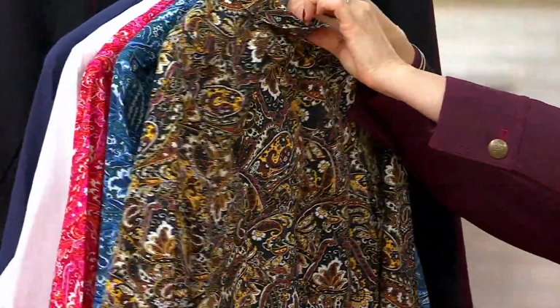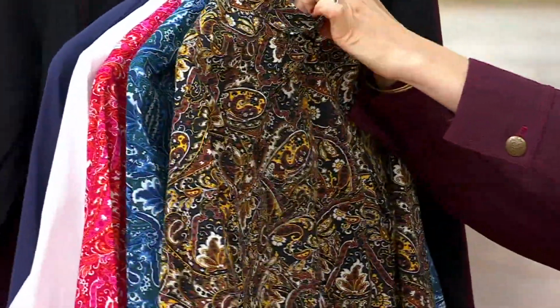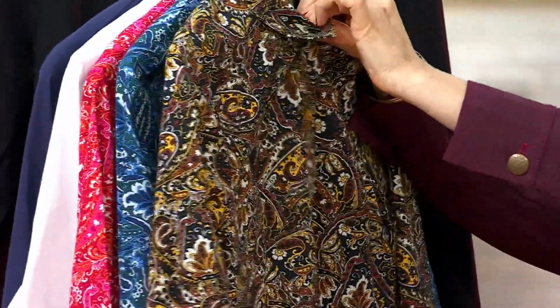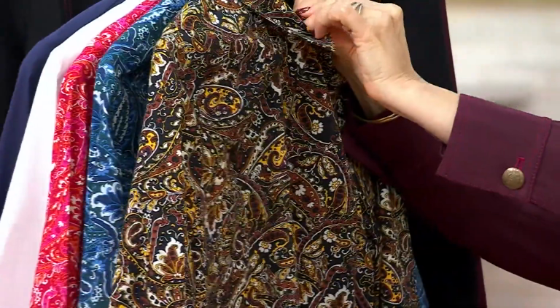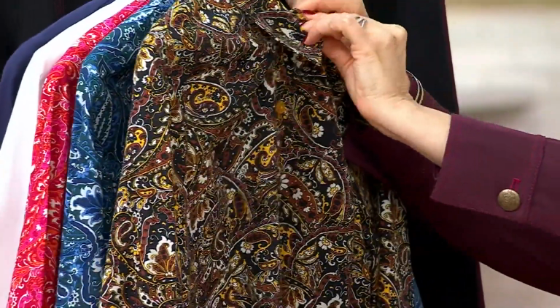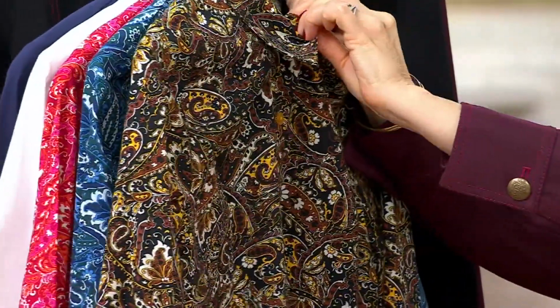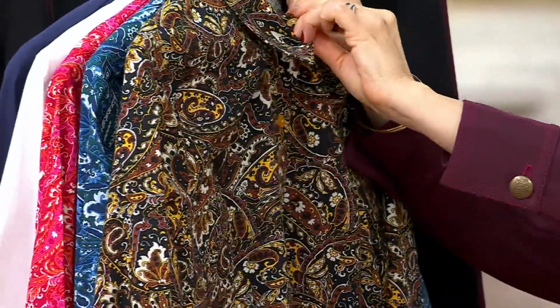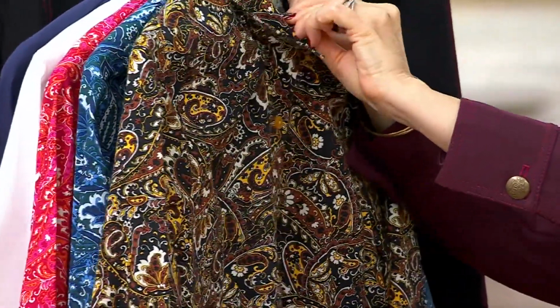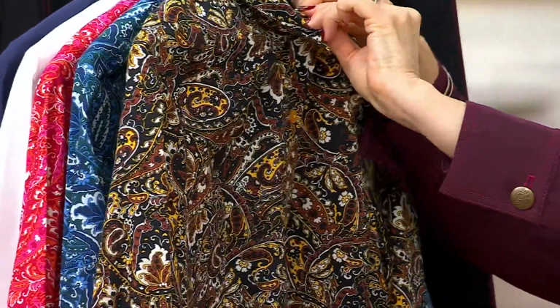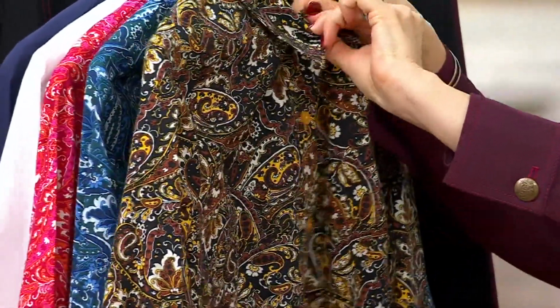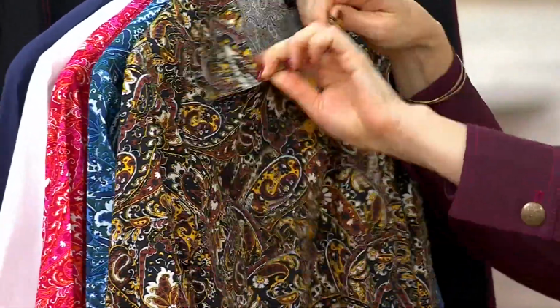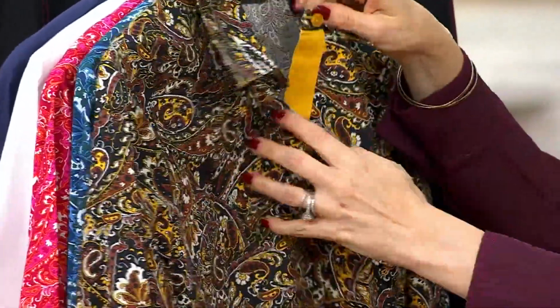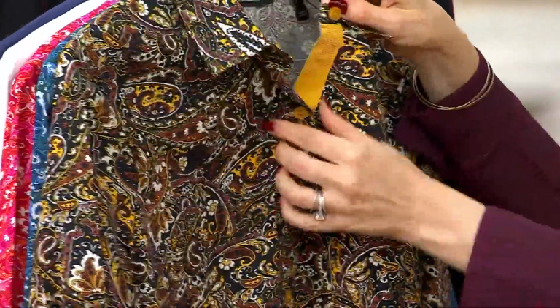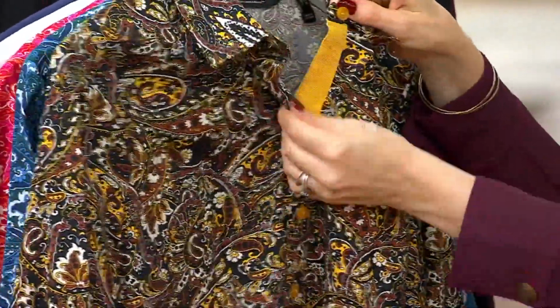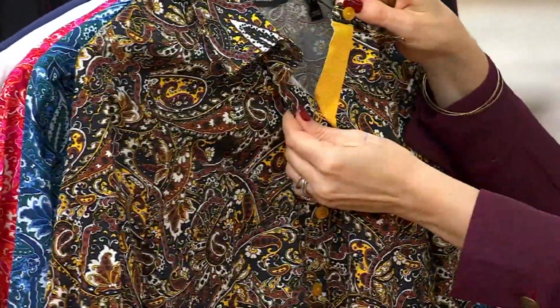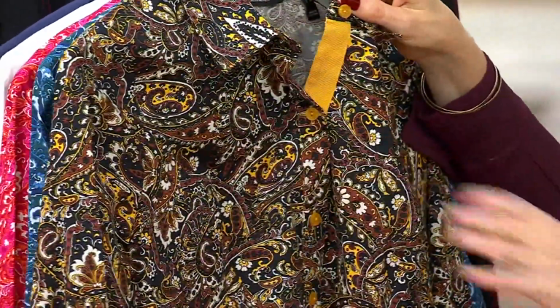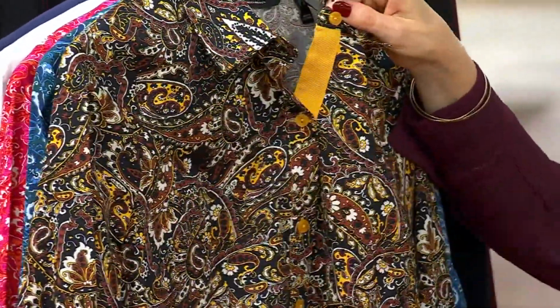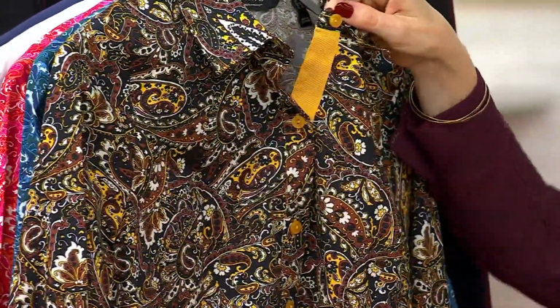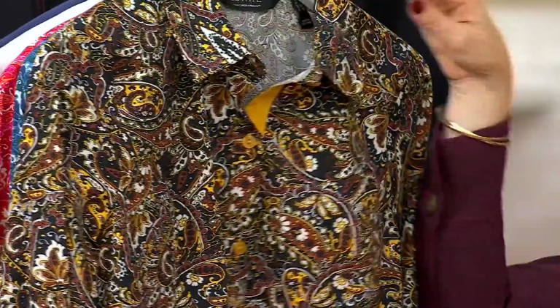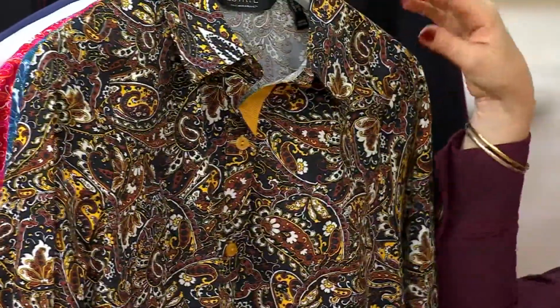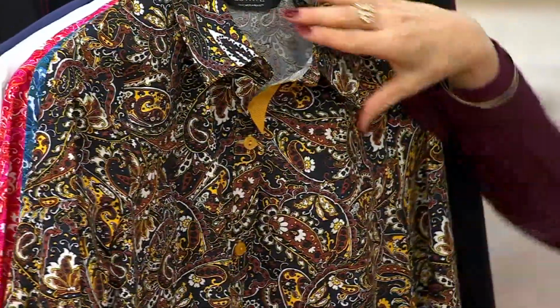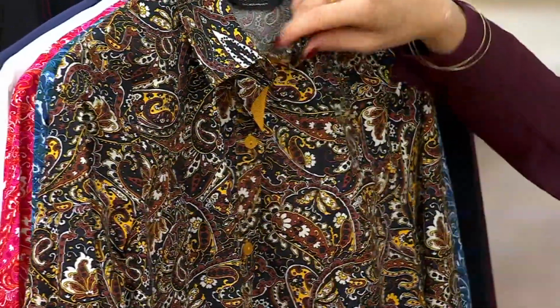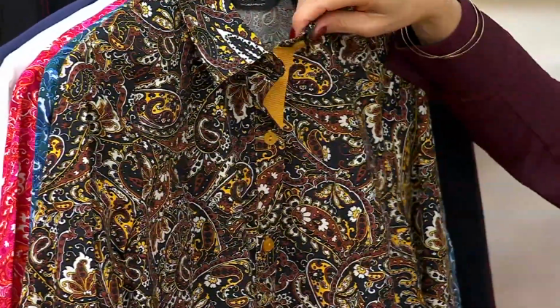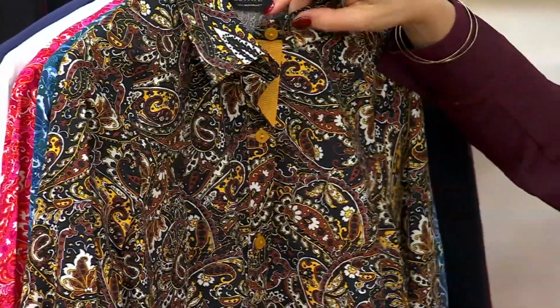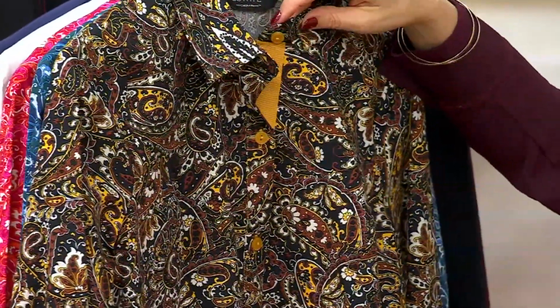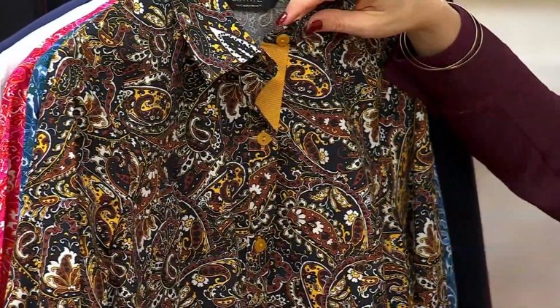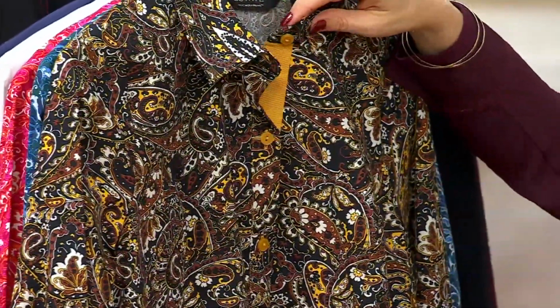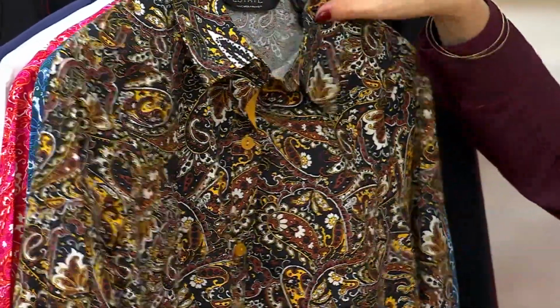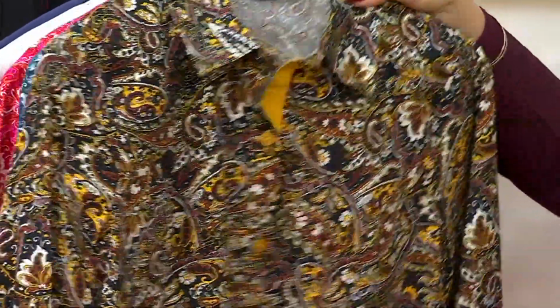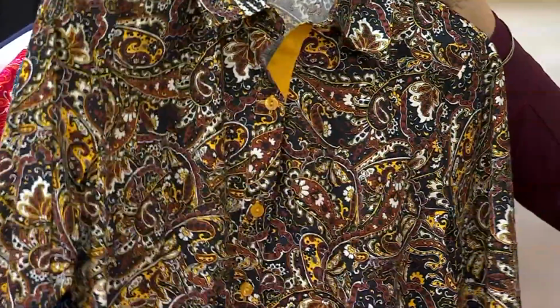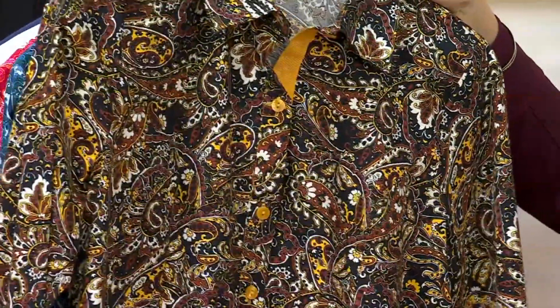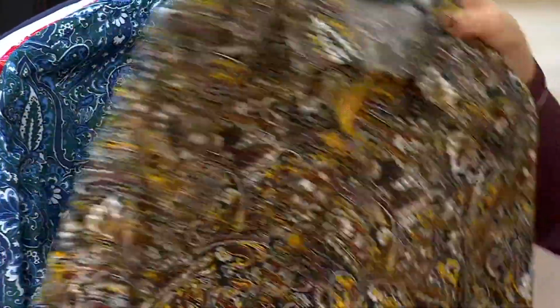It has, like, a little grosgrain inner placket, so if you leave a button undone, you see that wonderful little bit of color — the solid grosgrain. It just looks like money to me, you know?